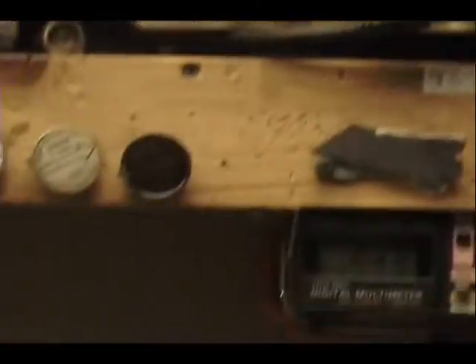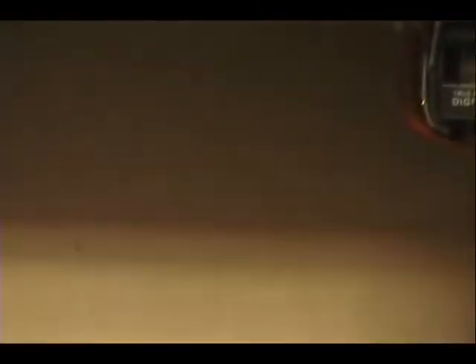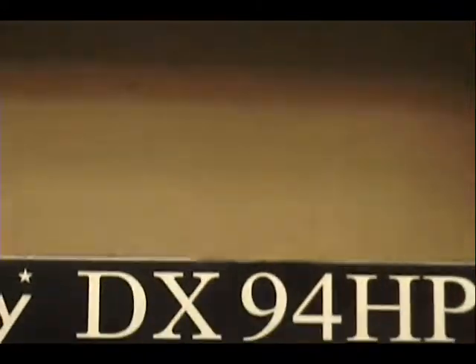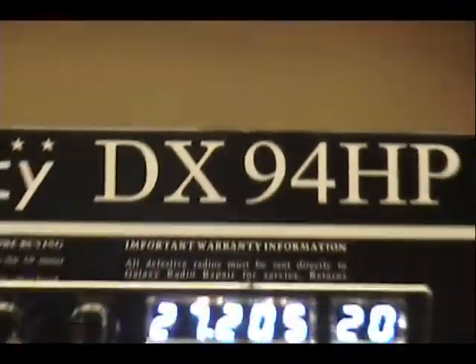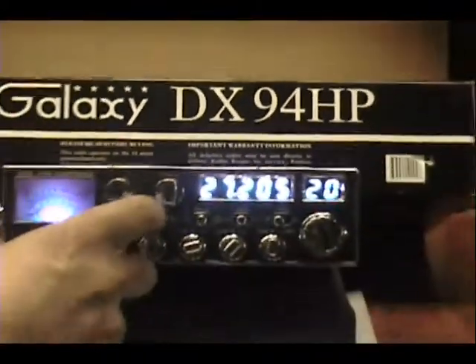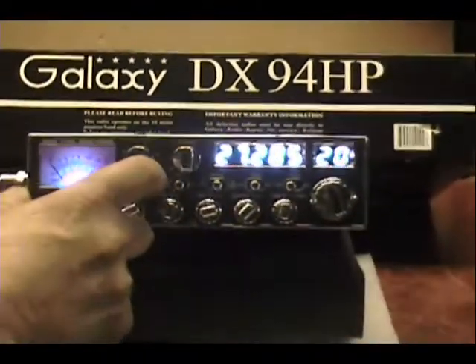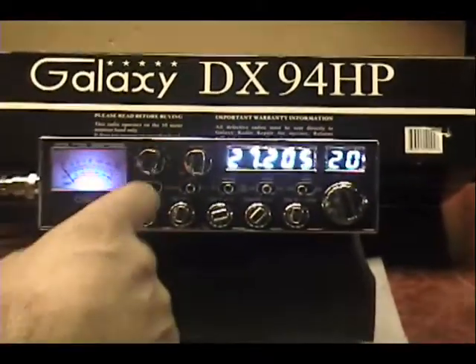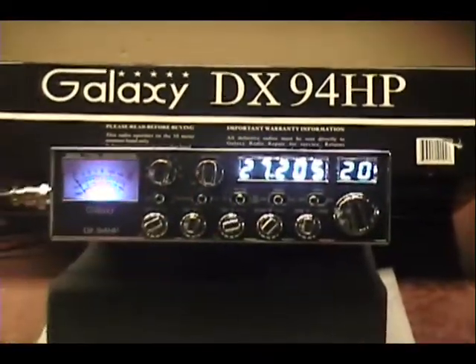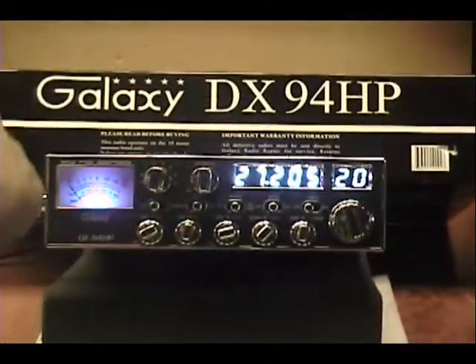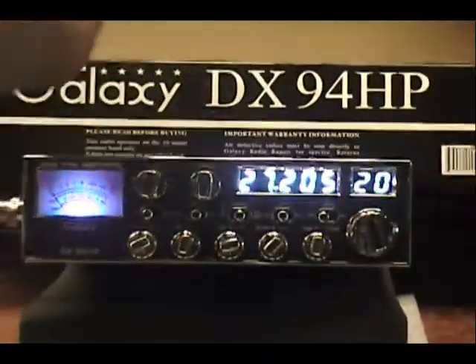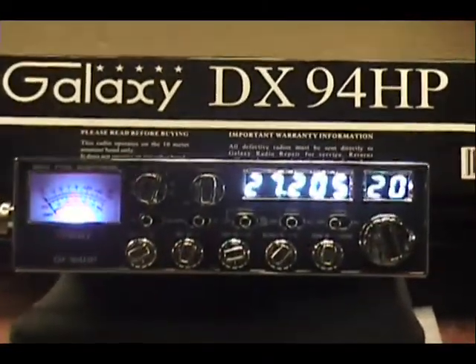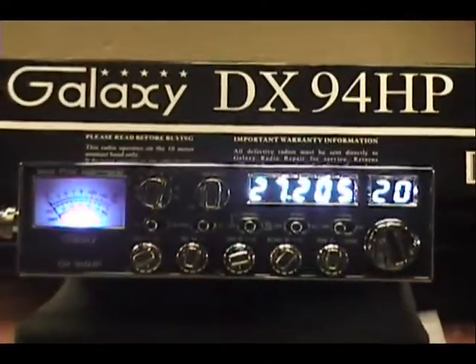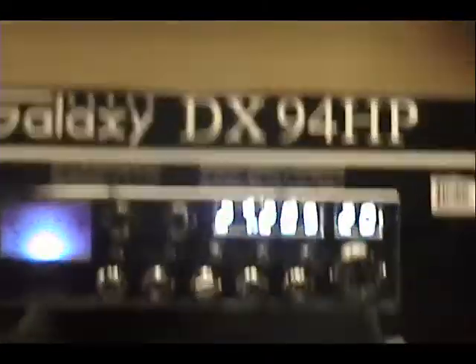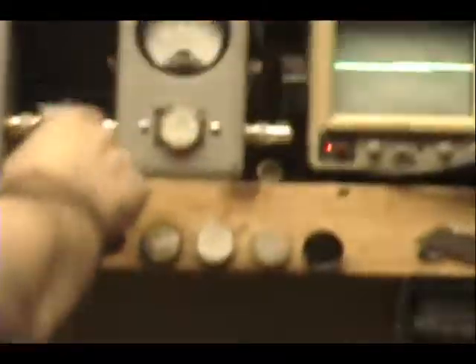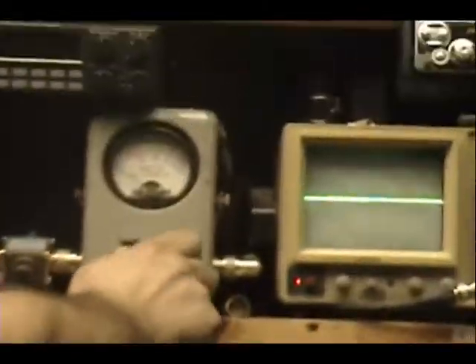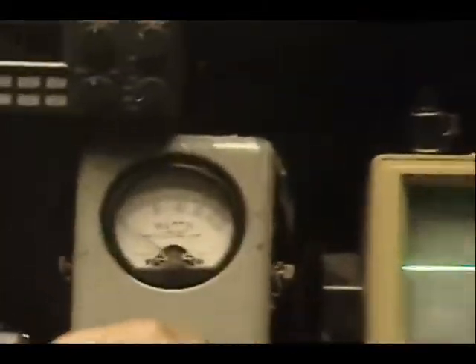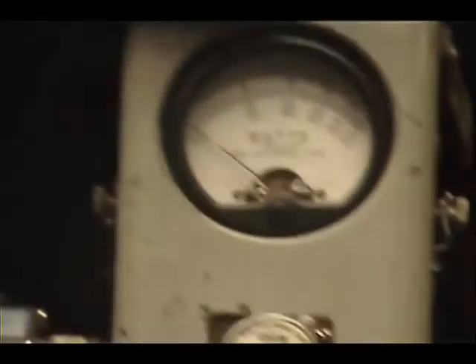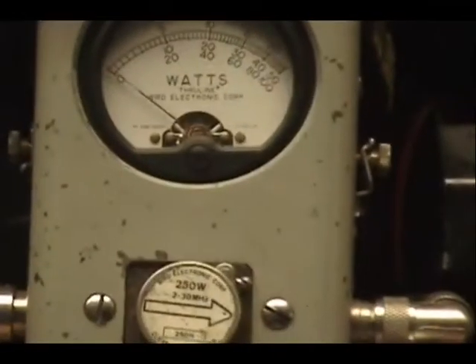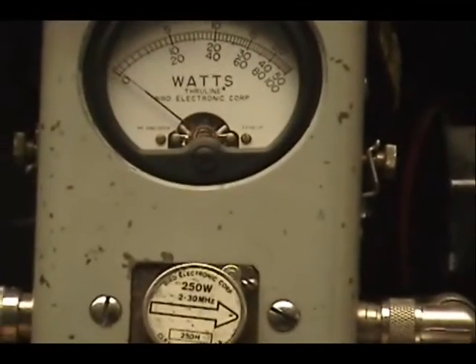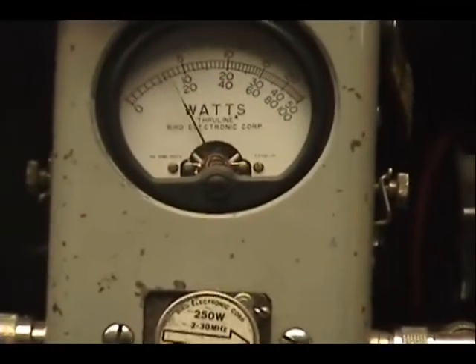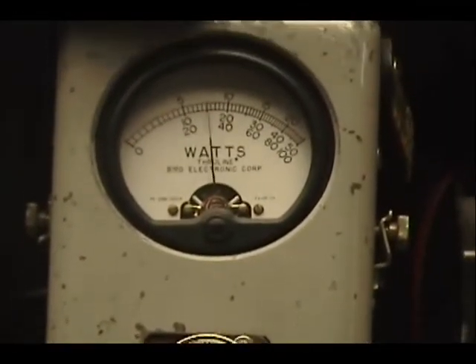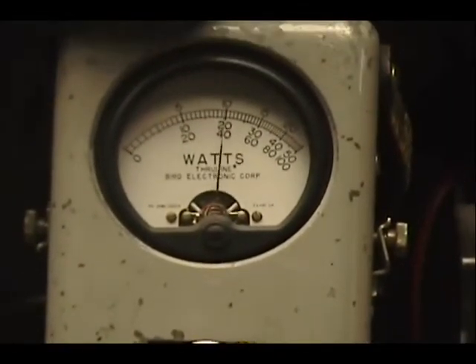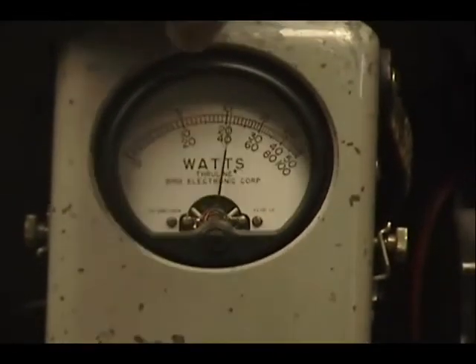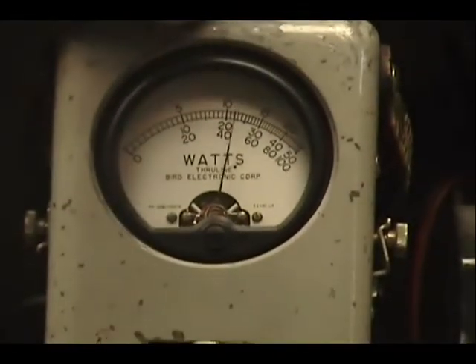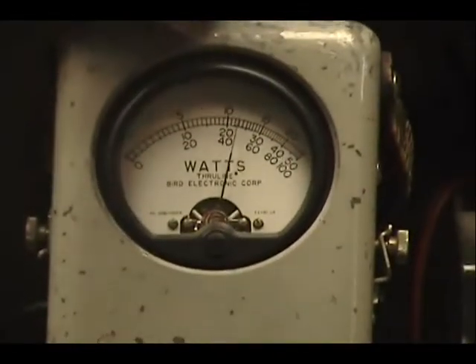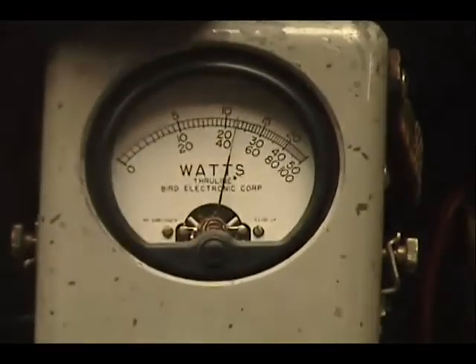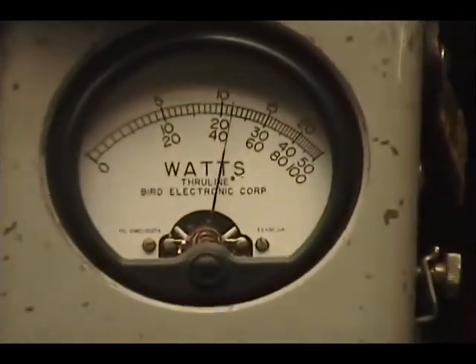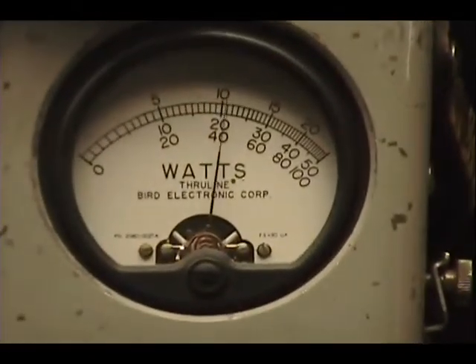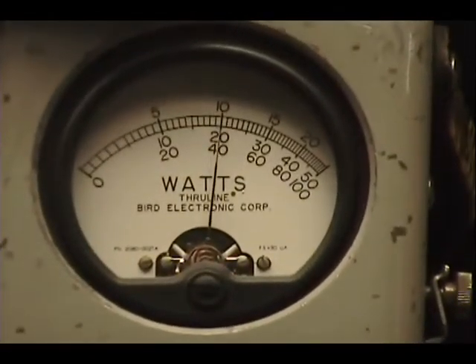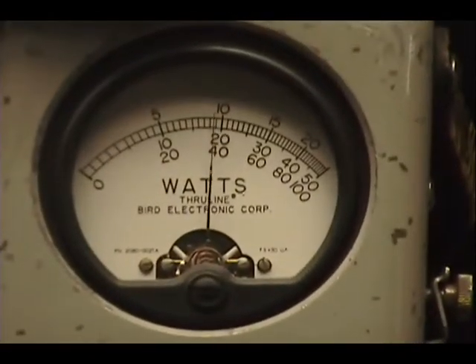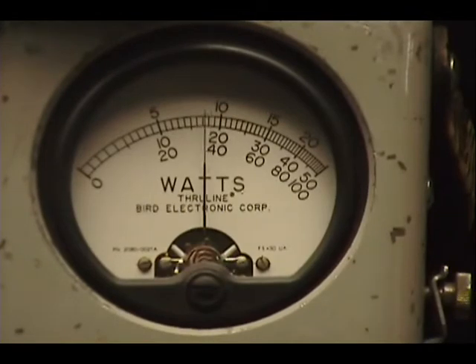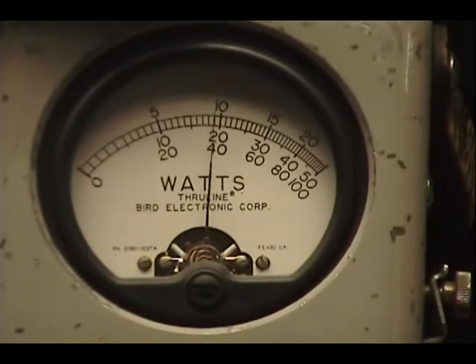Now we're going to put it in sideband. We're going to see the sideband power over here. Audio — one, two, three, four, five. Check, check, check, check. One, two, three, four, five.